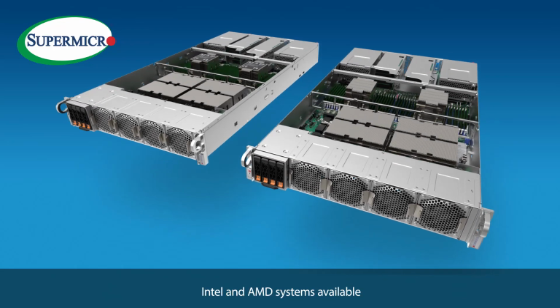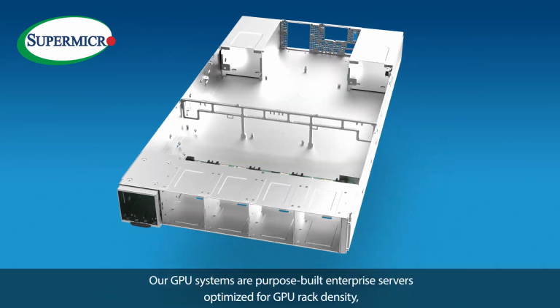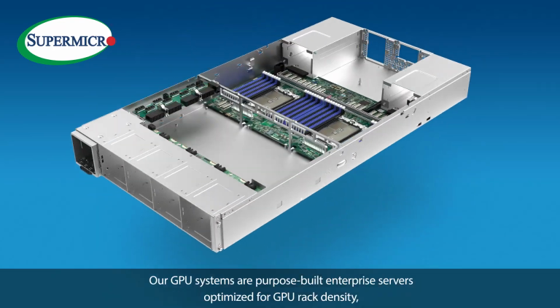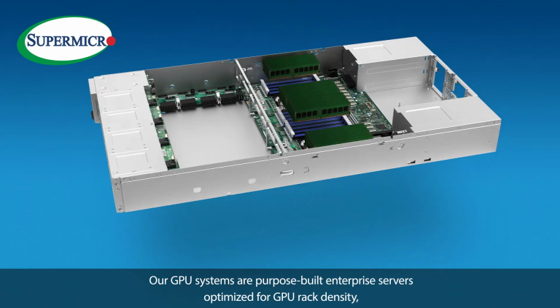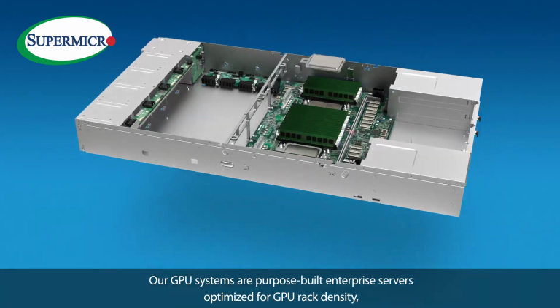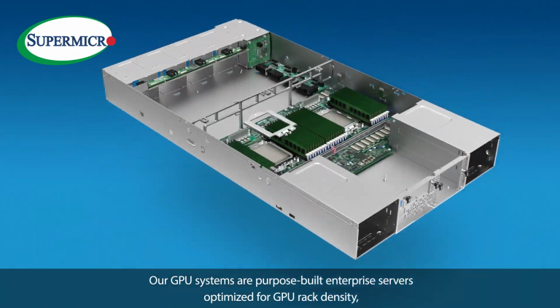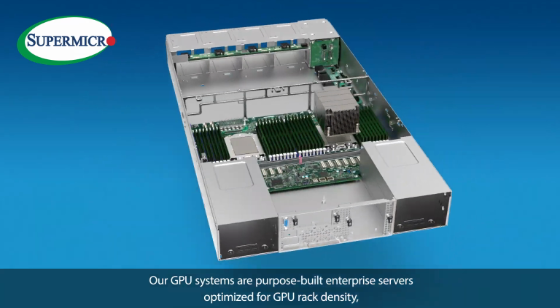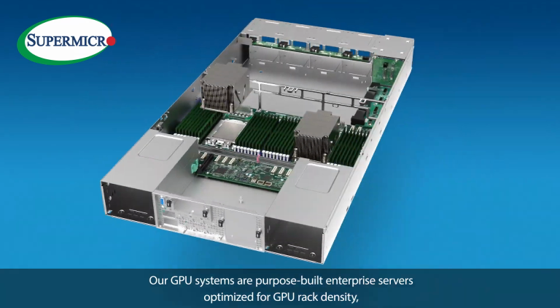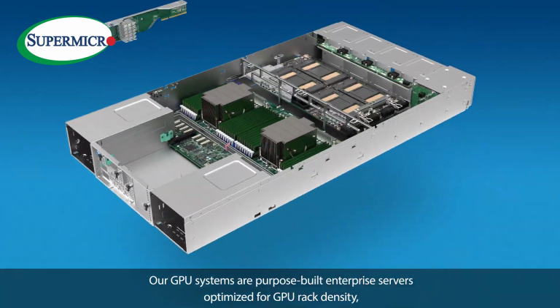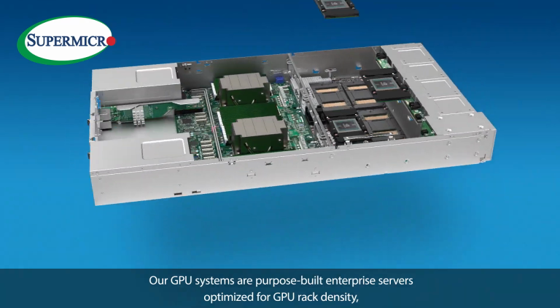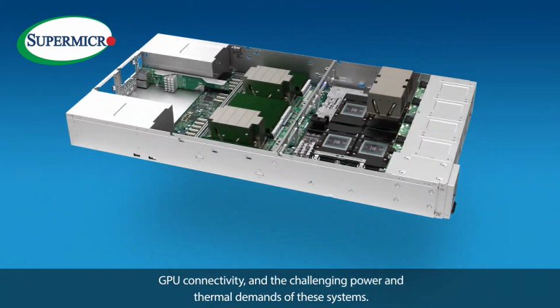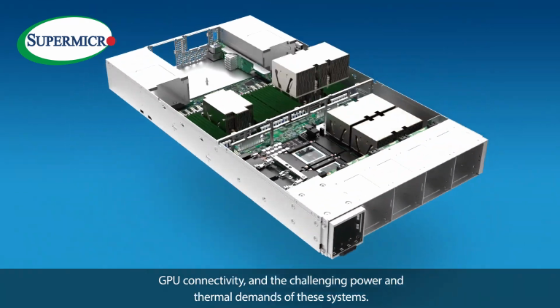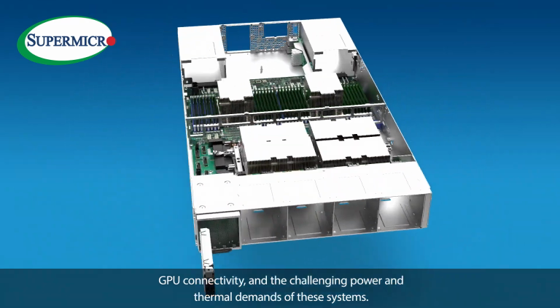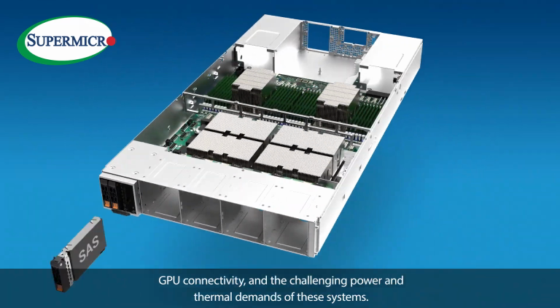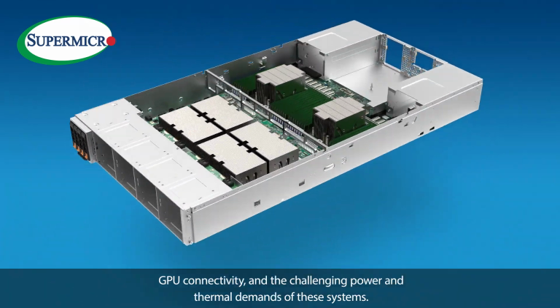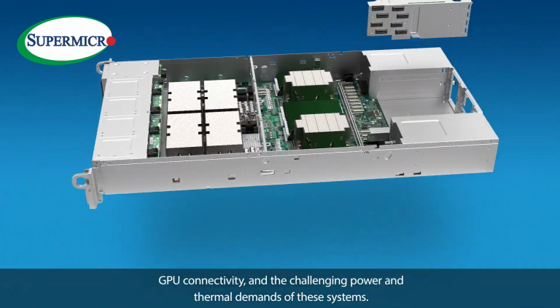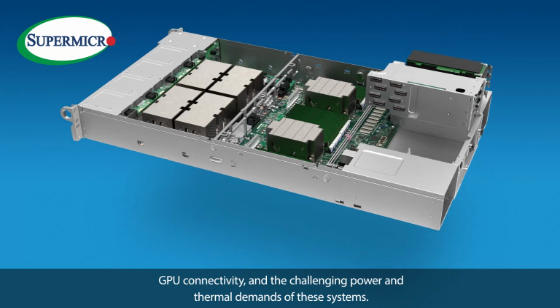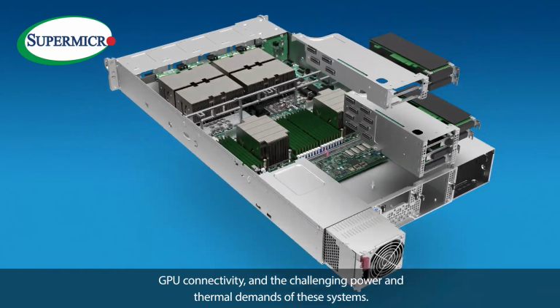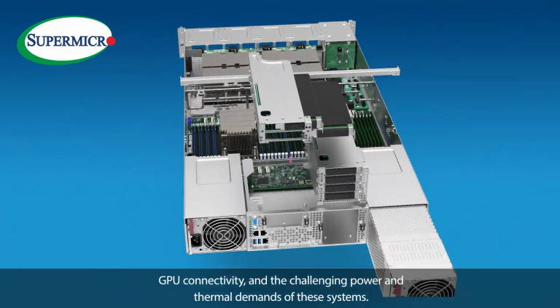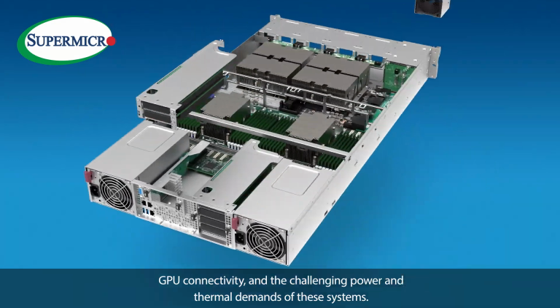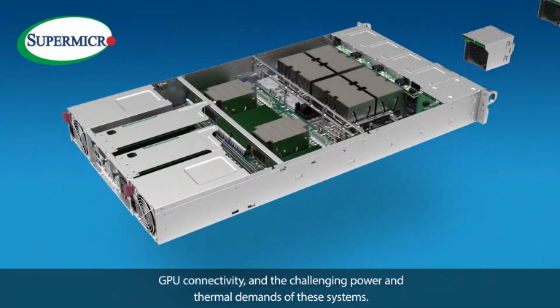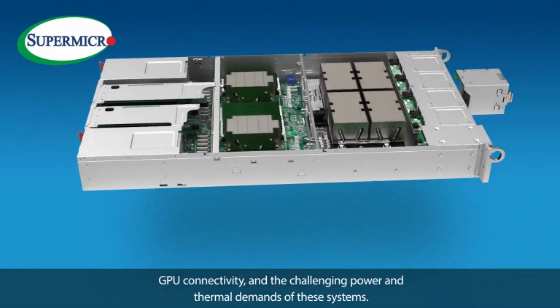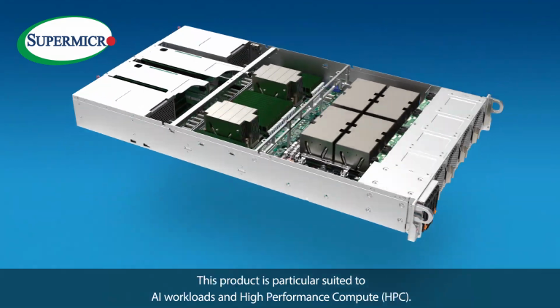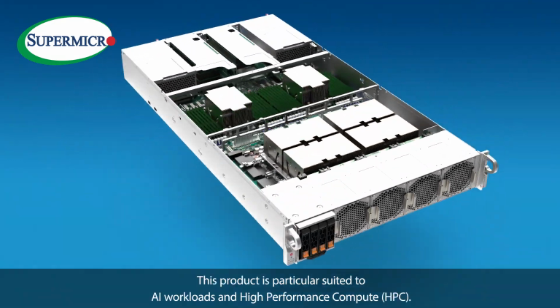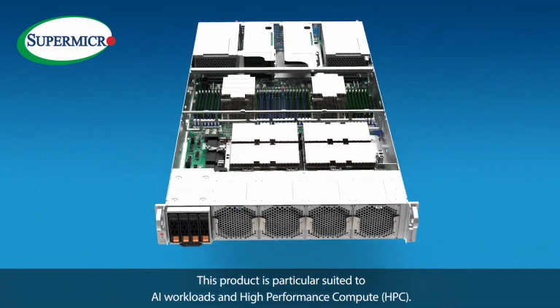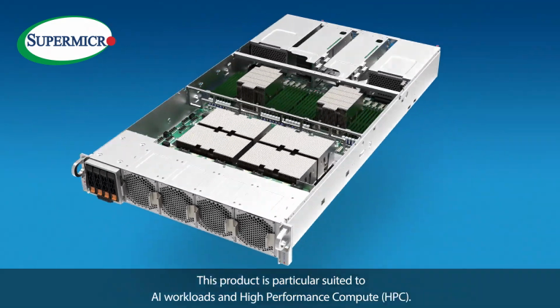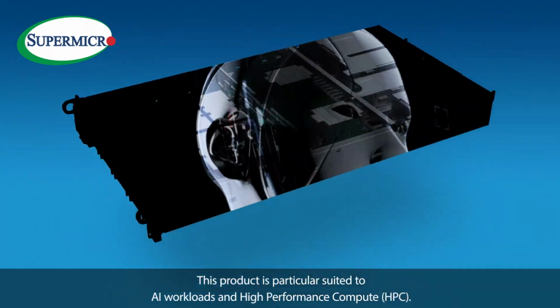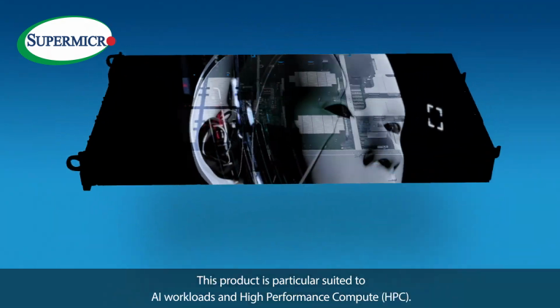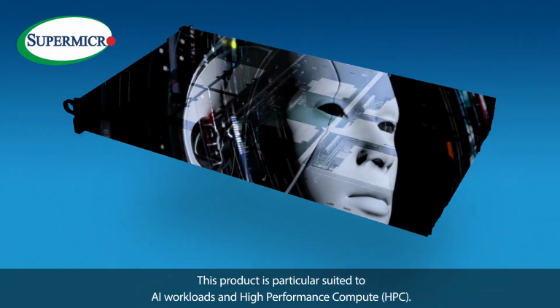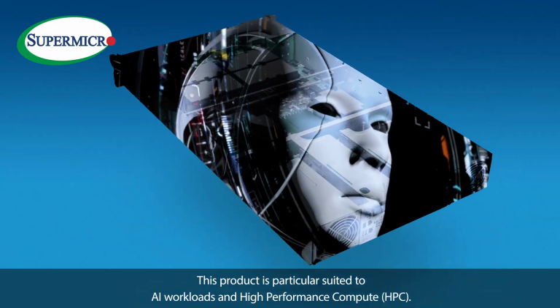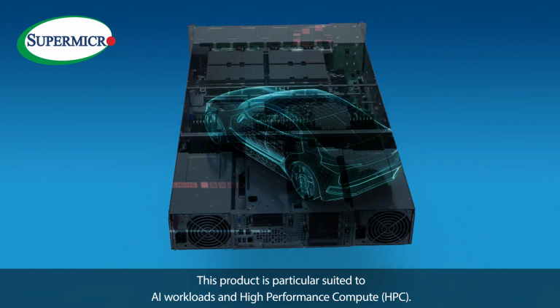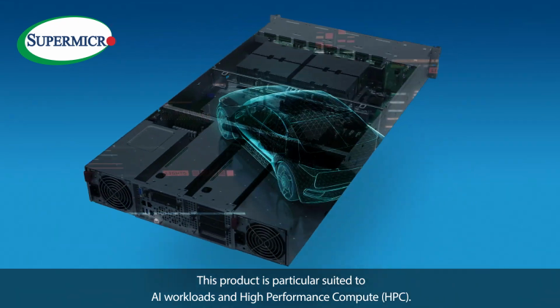These GPU systems are purpose-built enterprise servers optimized for GPU rack density, GPU connectivity, and the challenging power and thermal demands of these systems. This product is particularly suited to AI workloads and high-performance computing.